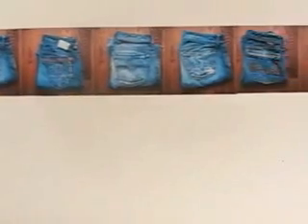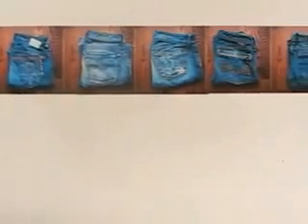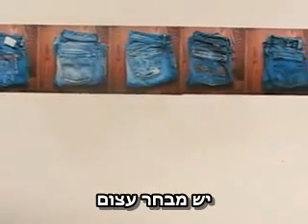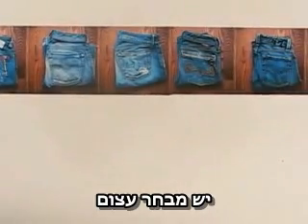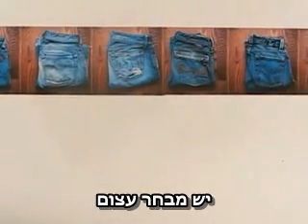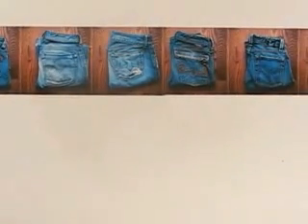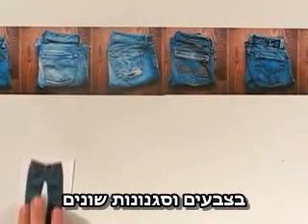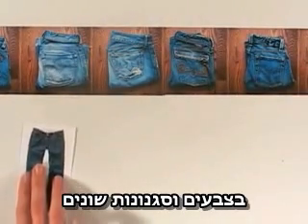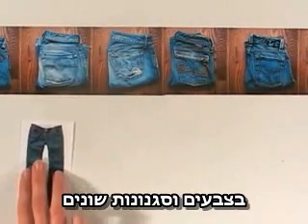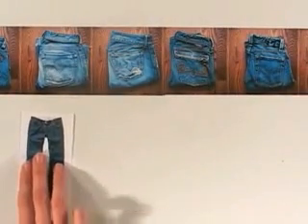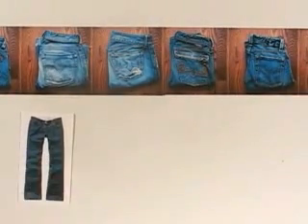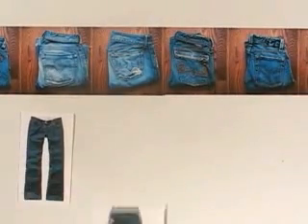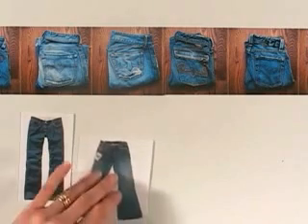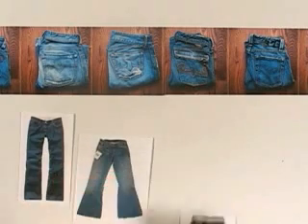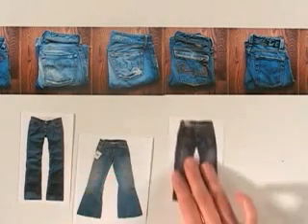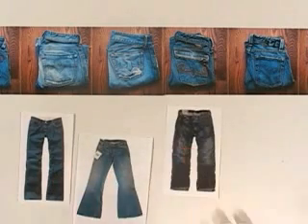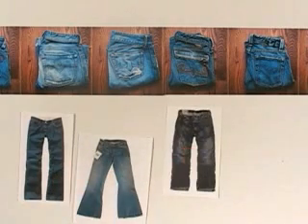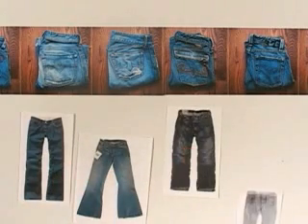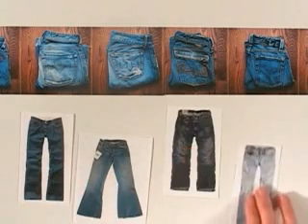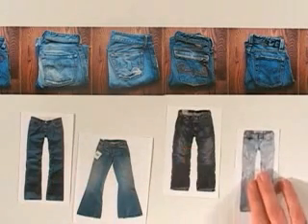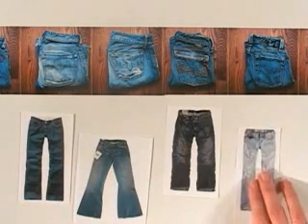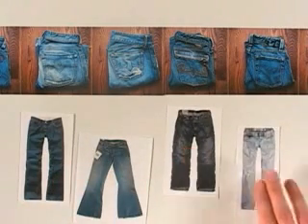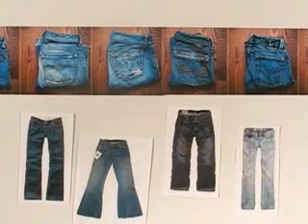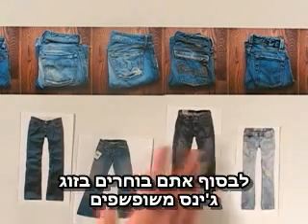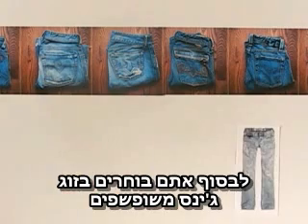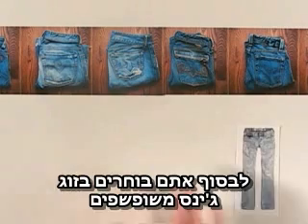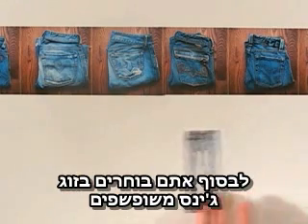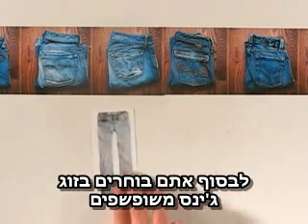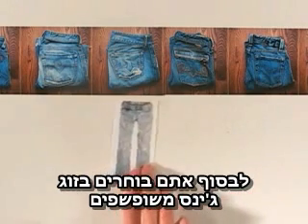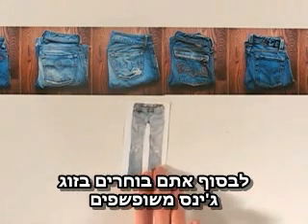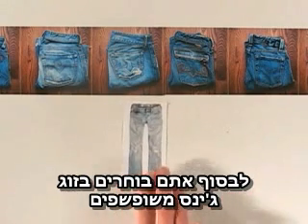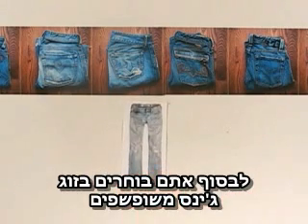There are tons of choices — different colors and styles, like loose fit, bell-bottom, stone-washed, distressed. Finally, you settle on the perfect pair of vintage straight-leg jeans.